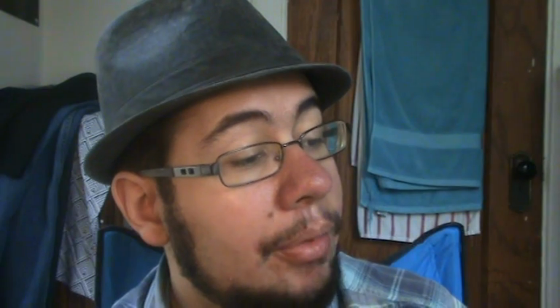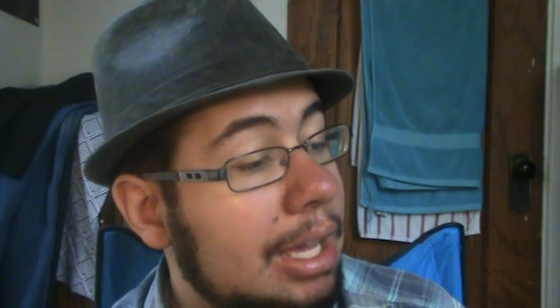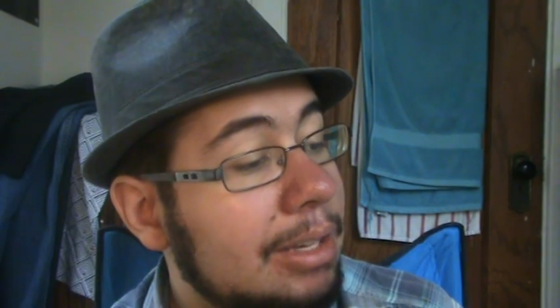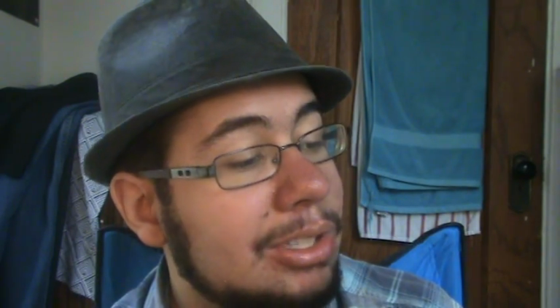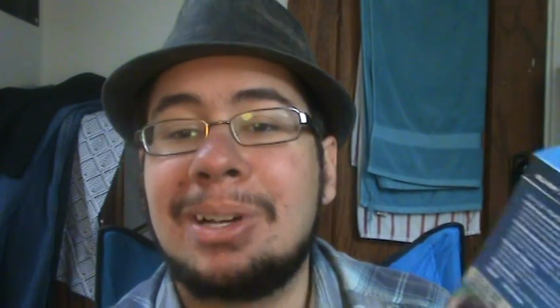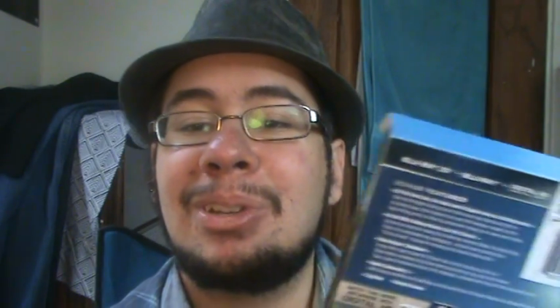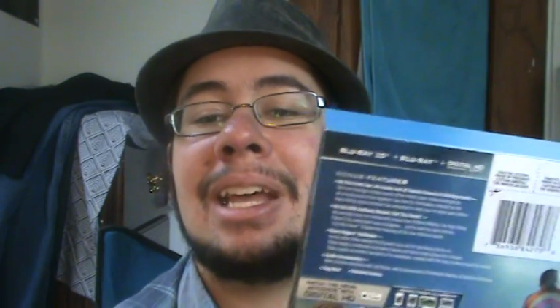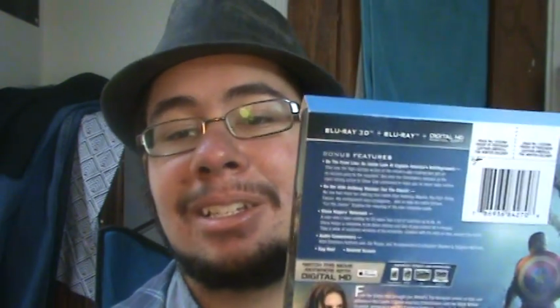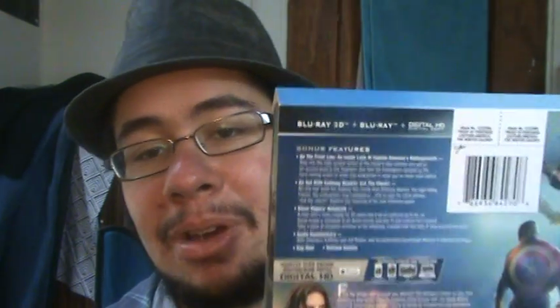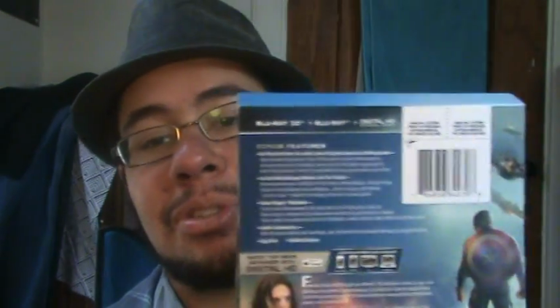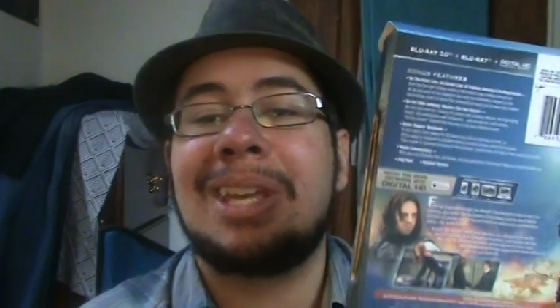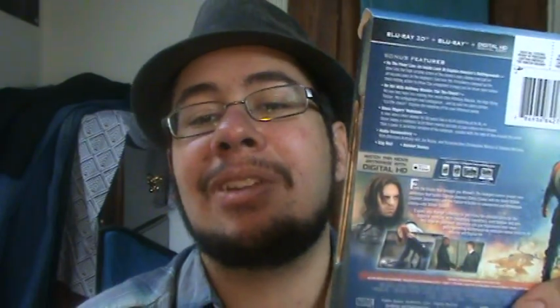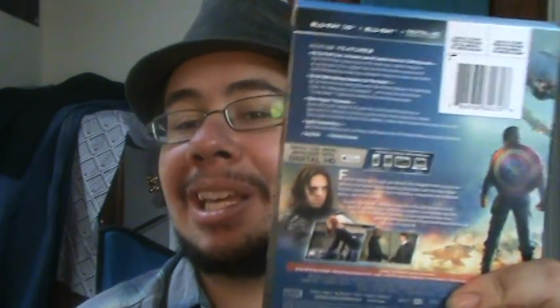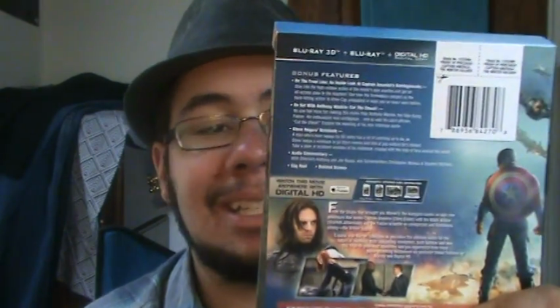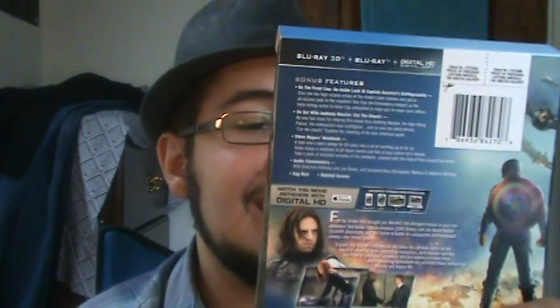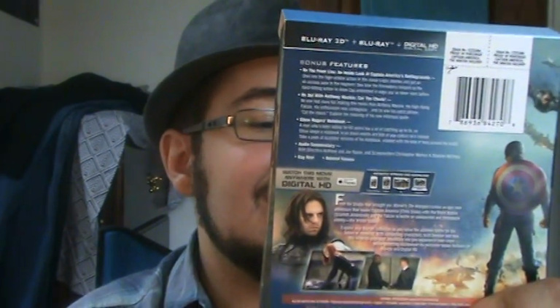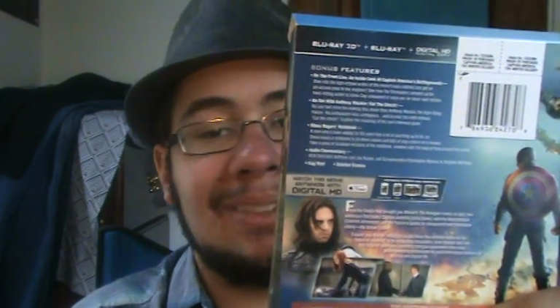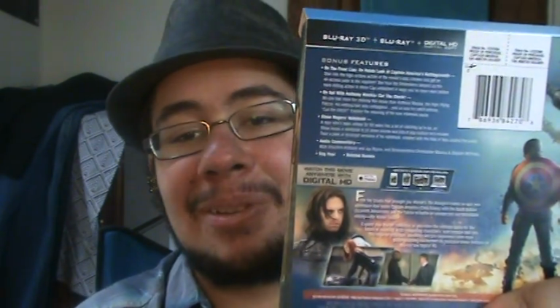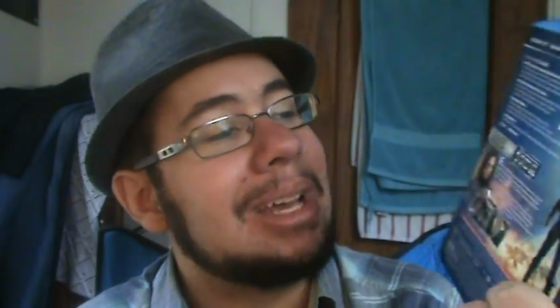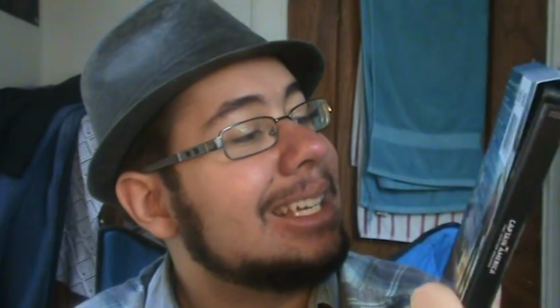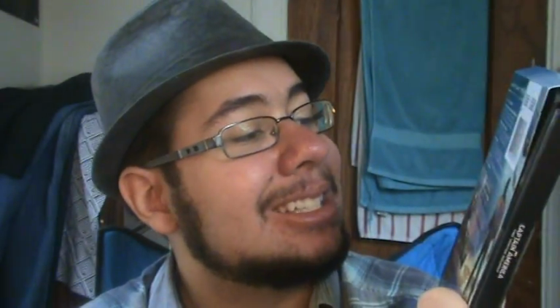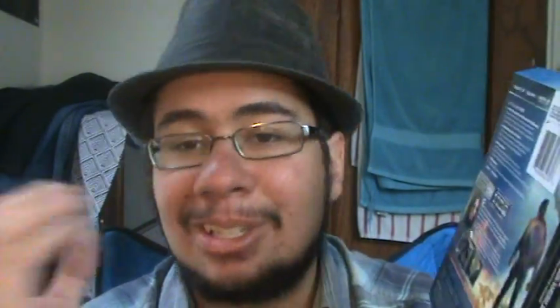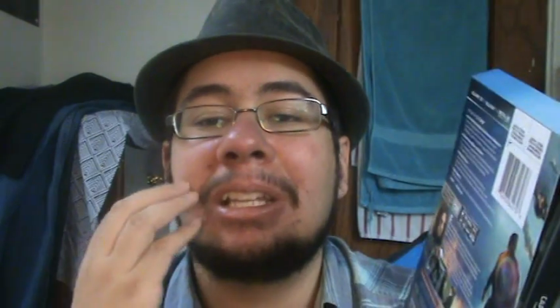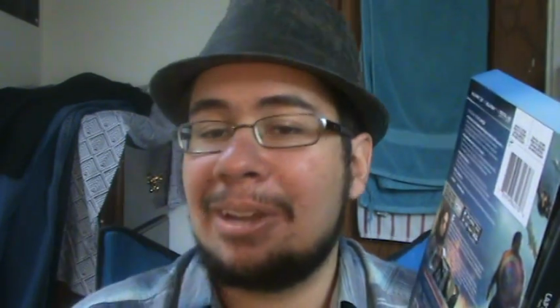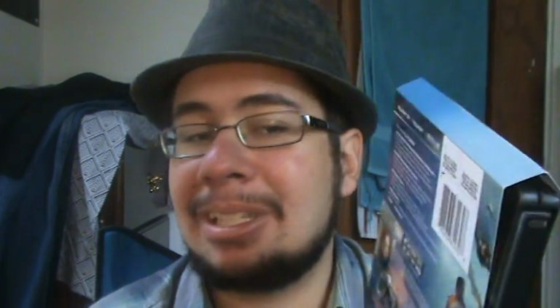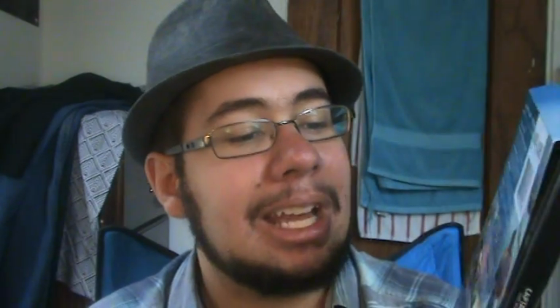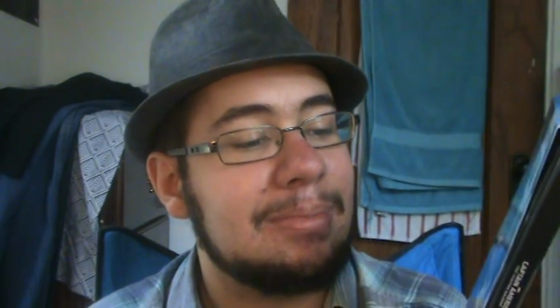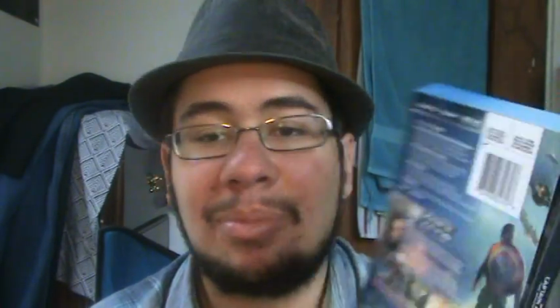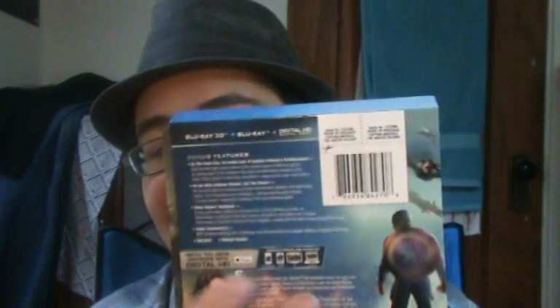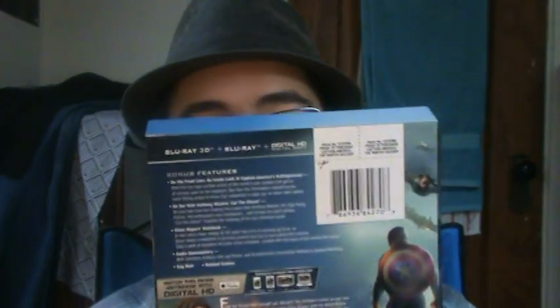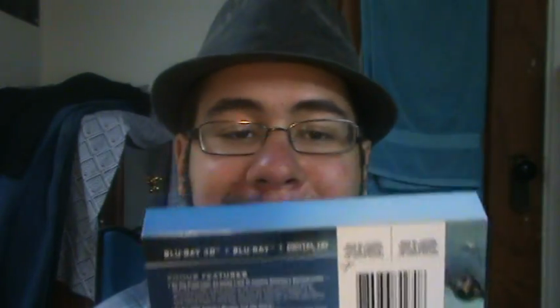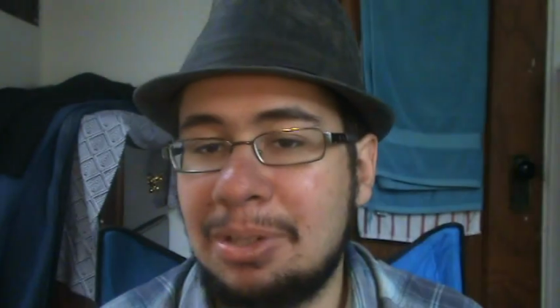We also have Steve Rogers' notebook, and if you don't know what that is — in the Captain America: Winter Soldier movie, he writes down everything he missed in the last 70 years, so basically he's just getting a list down of every single thing that he has missed. We get a glimpse of it, so that's pretty cool.